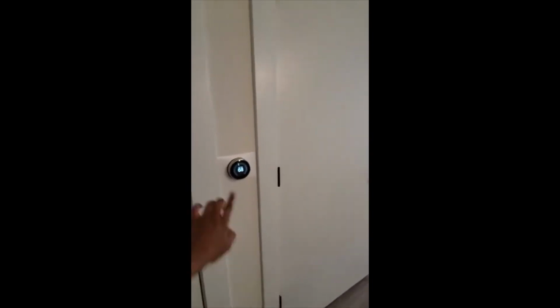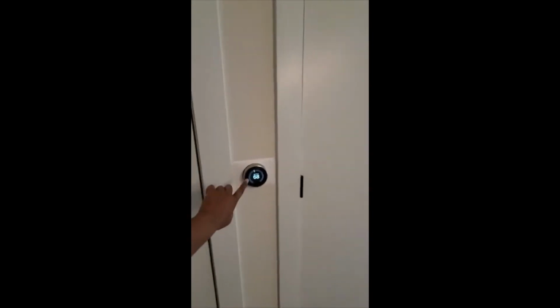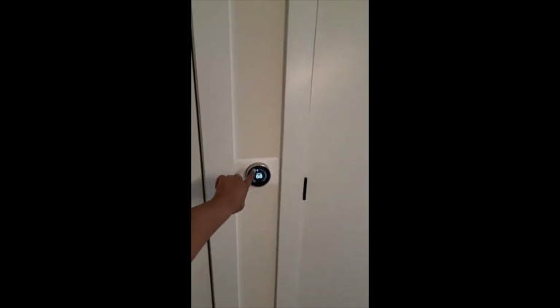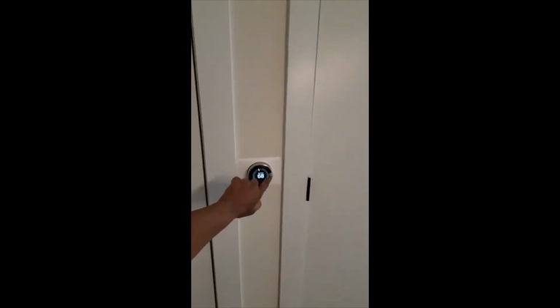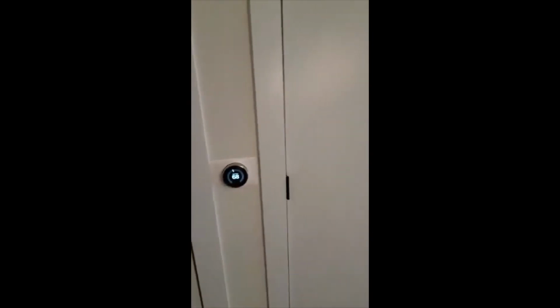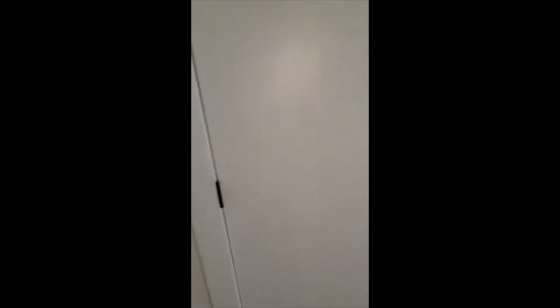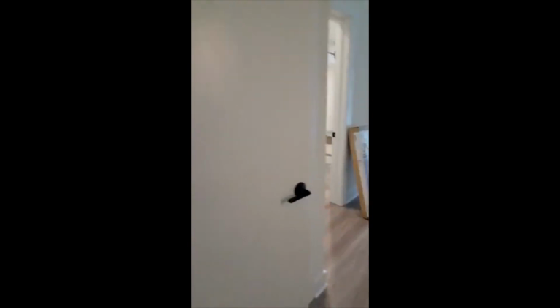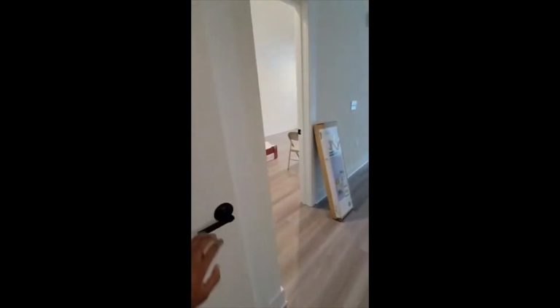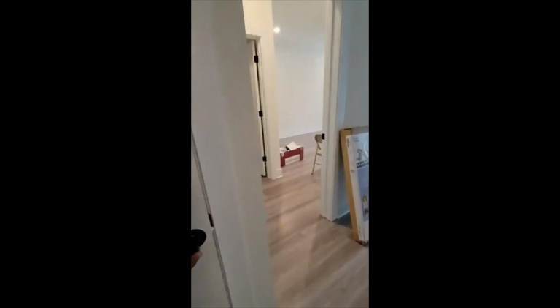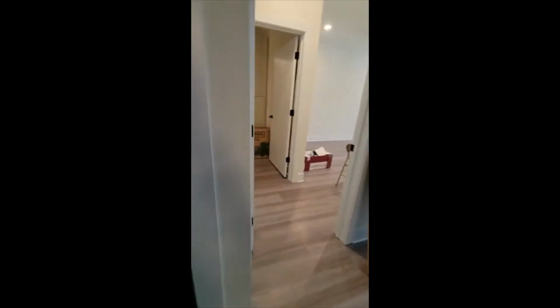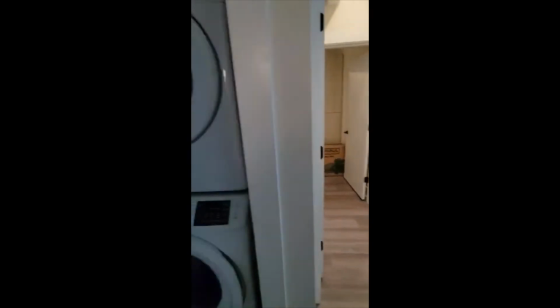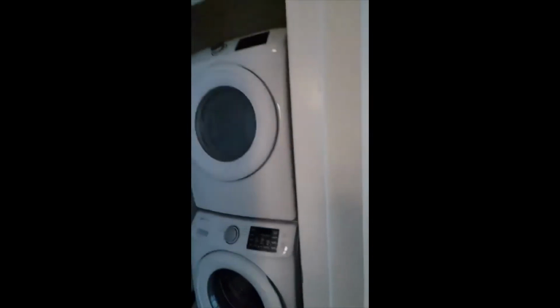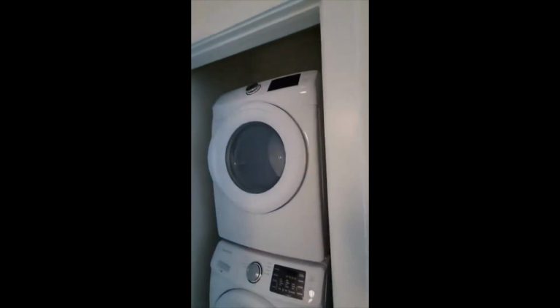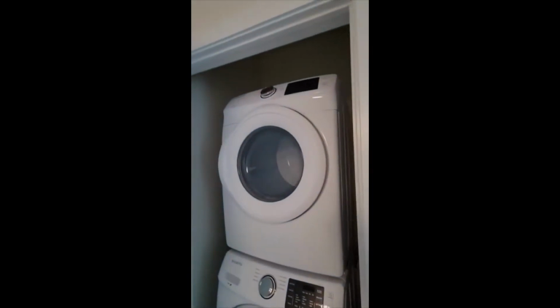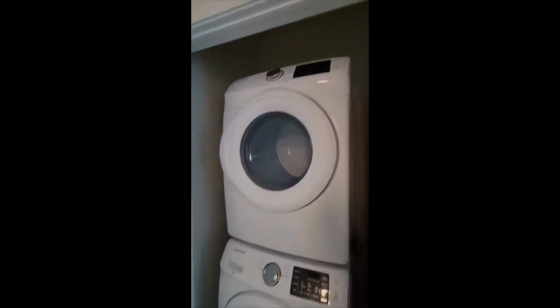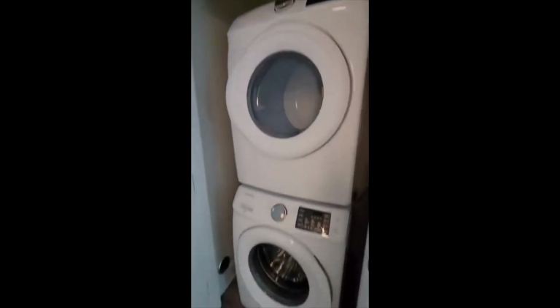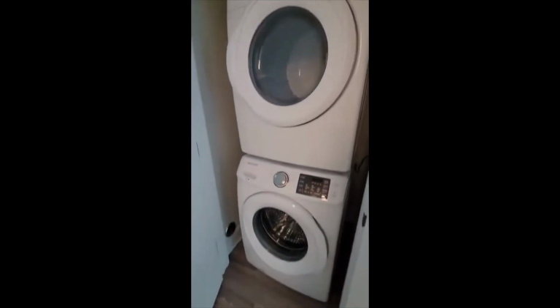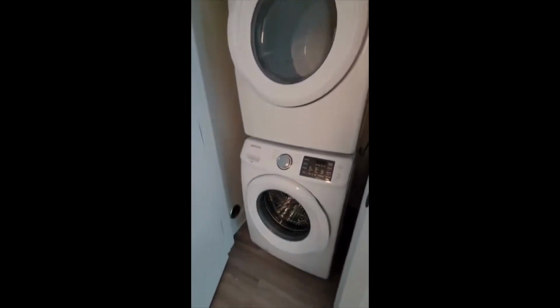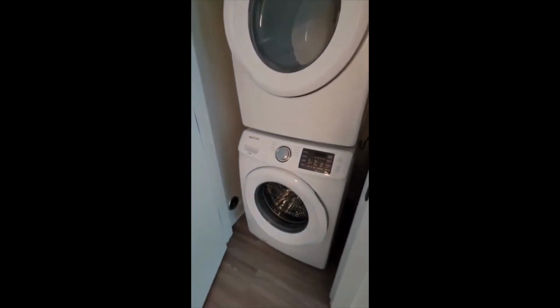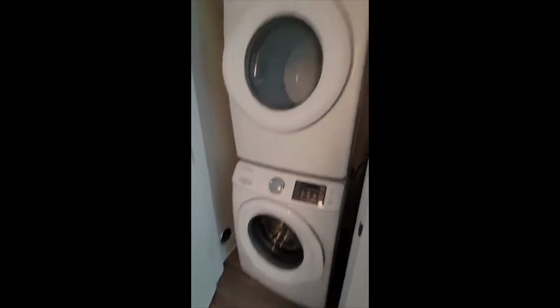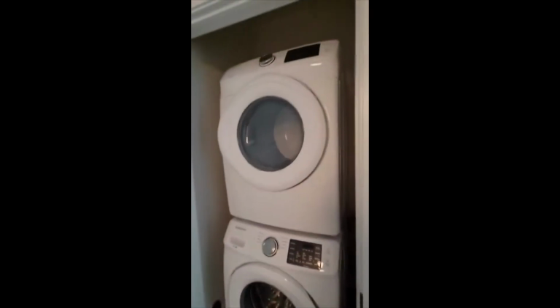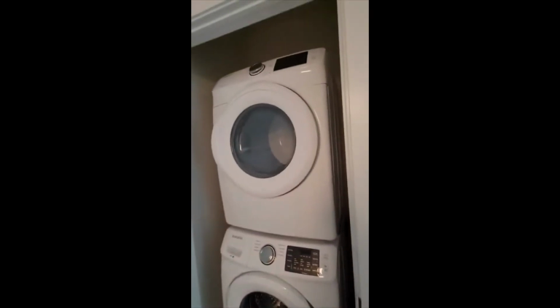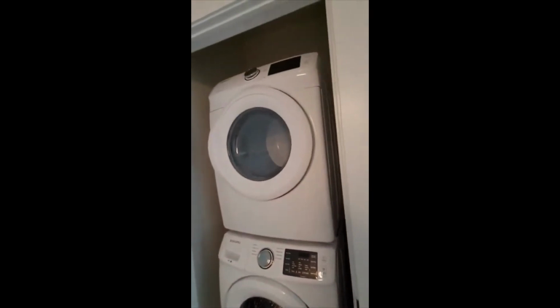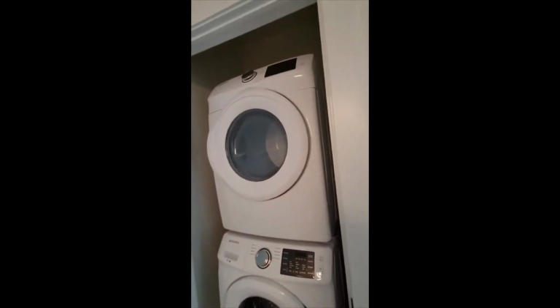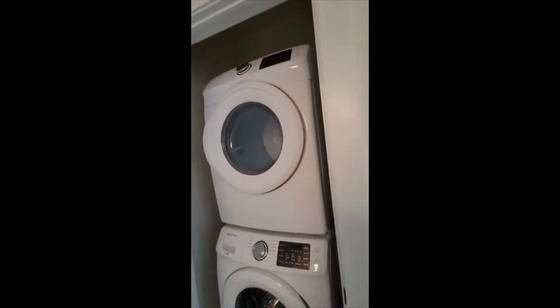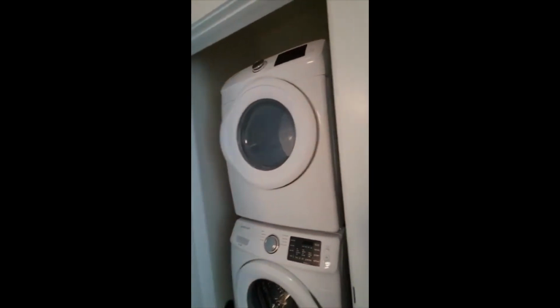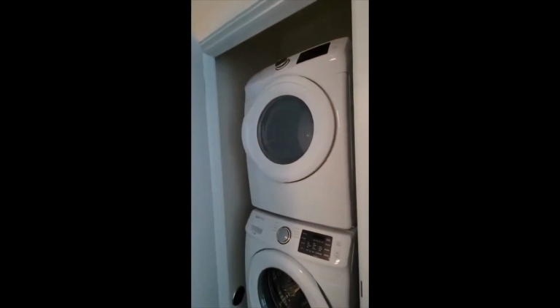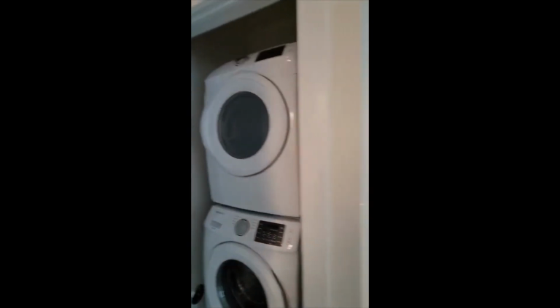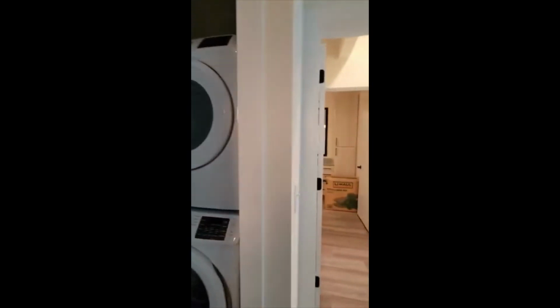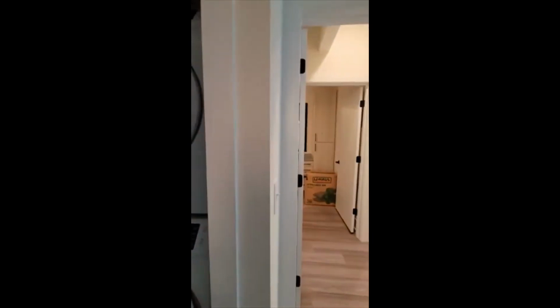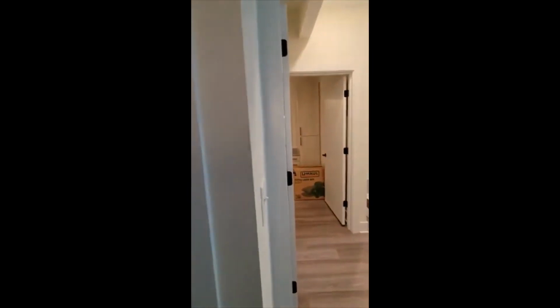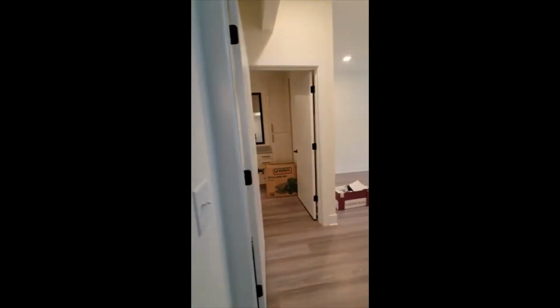The Nest thermostat. Stackable washer and dryer — again more Samsung appliances. I just ordered a Samsung TV so that should be here soon.